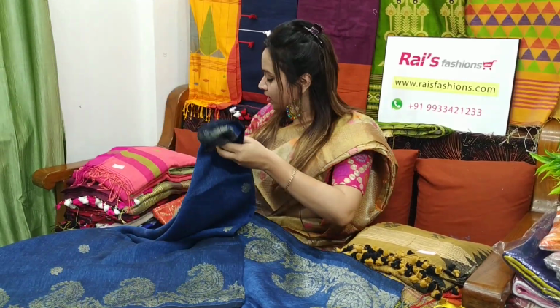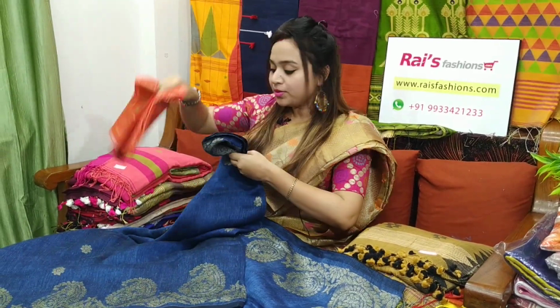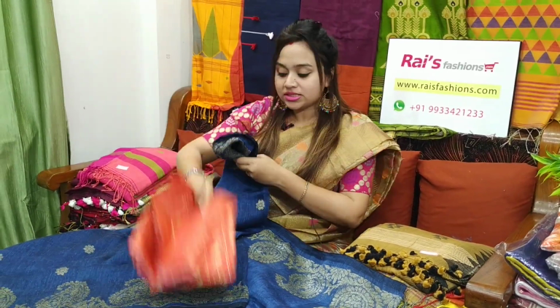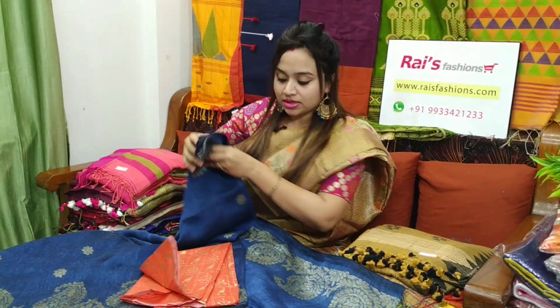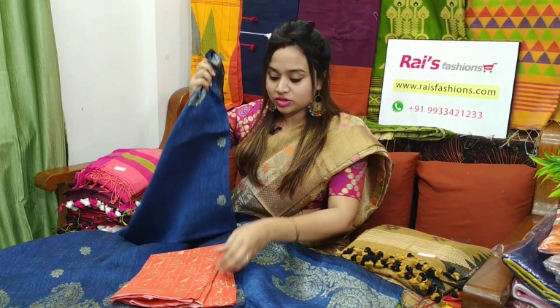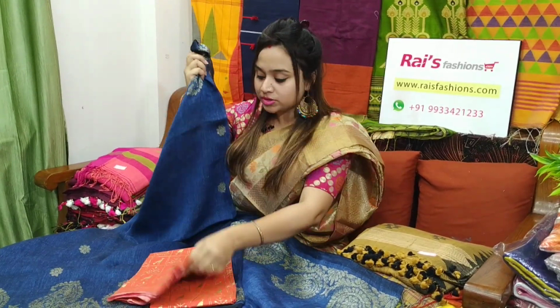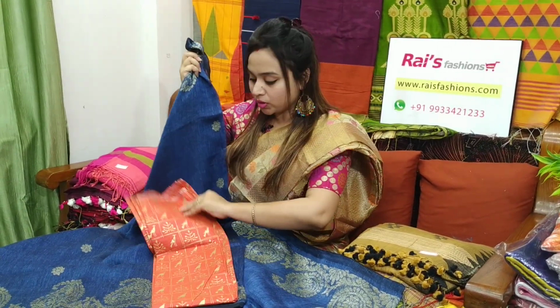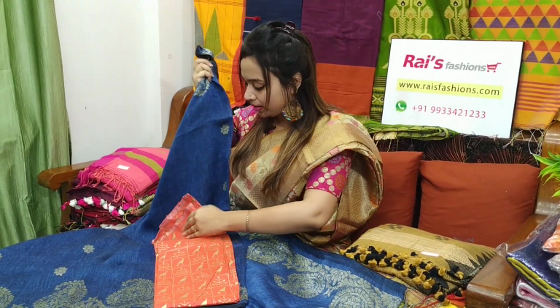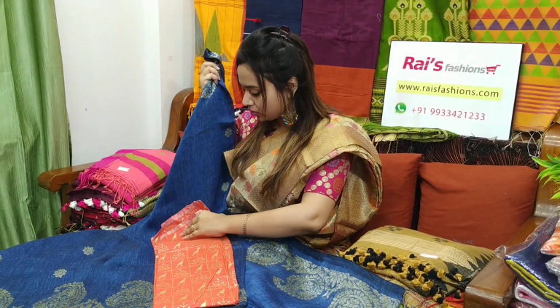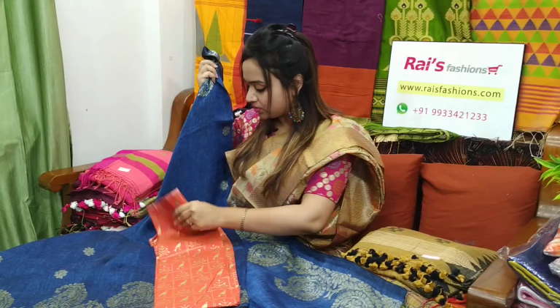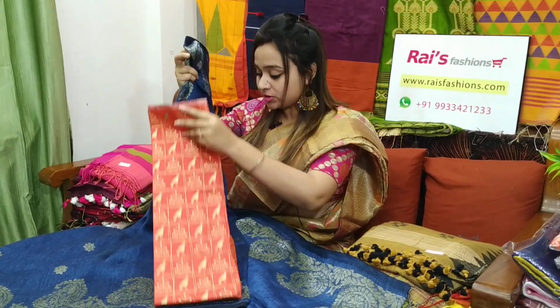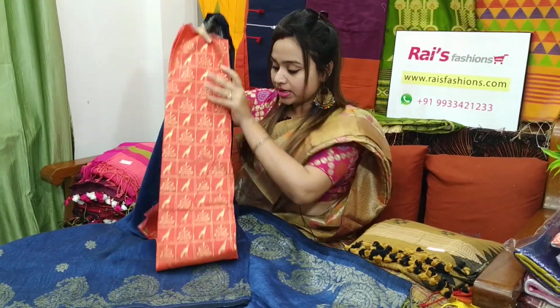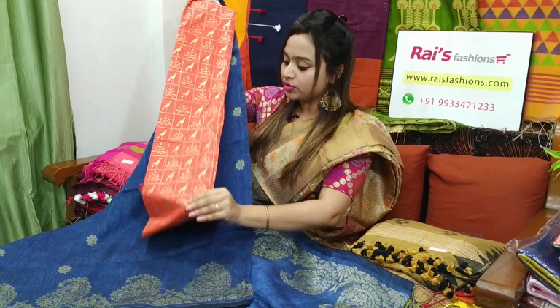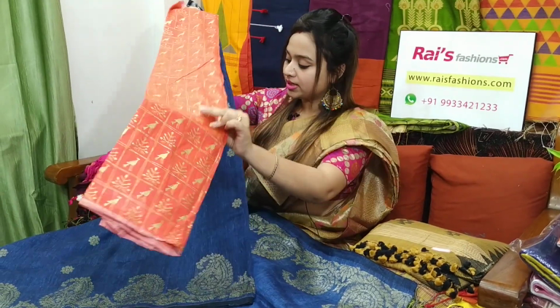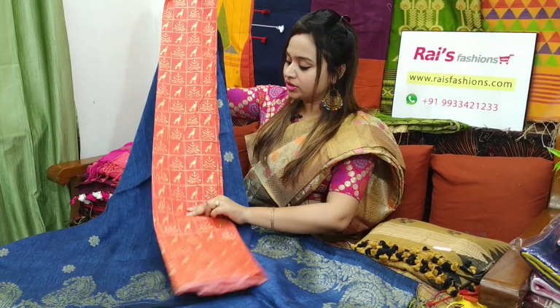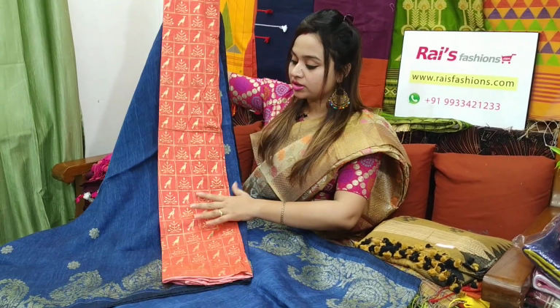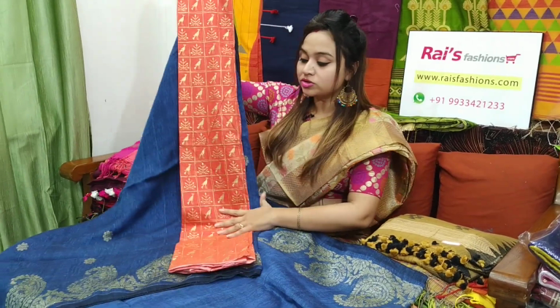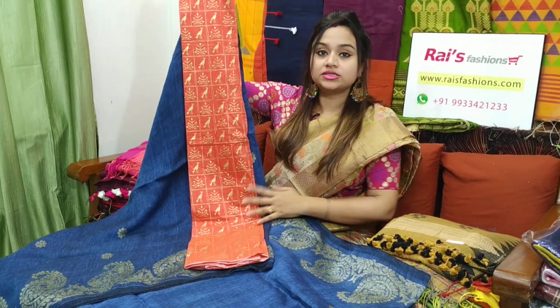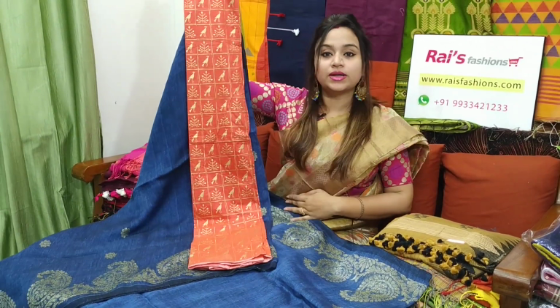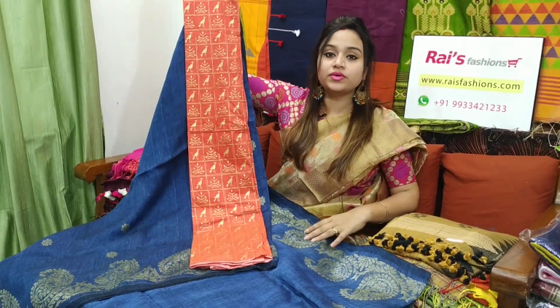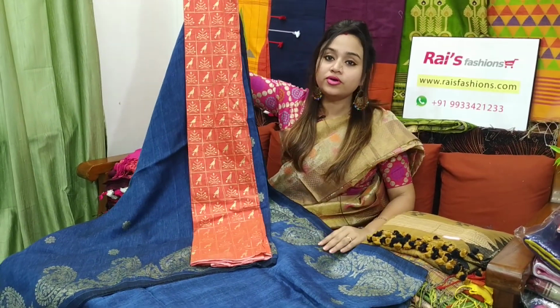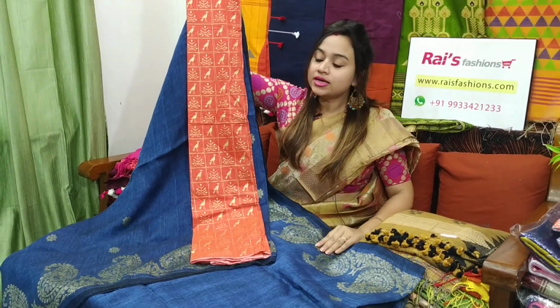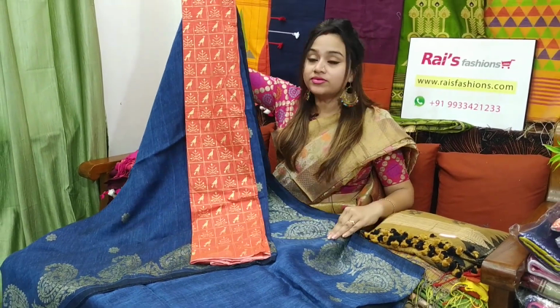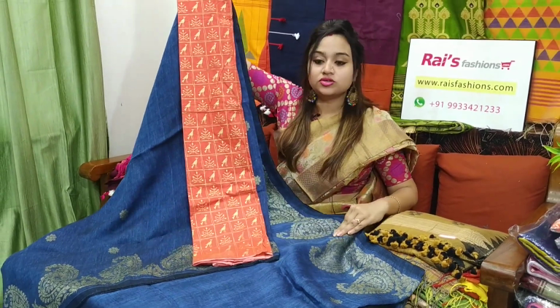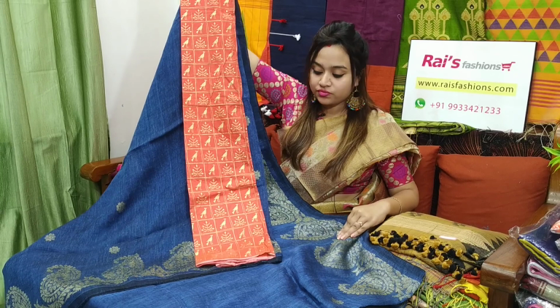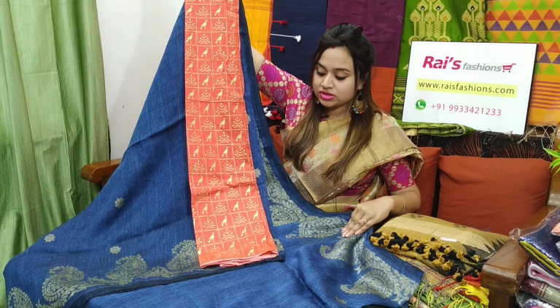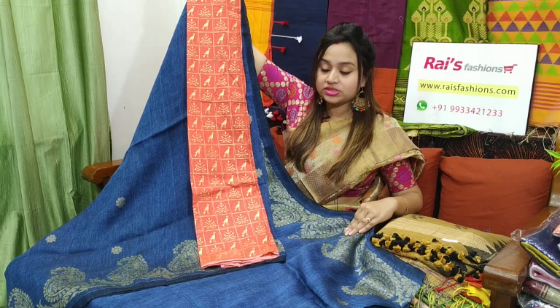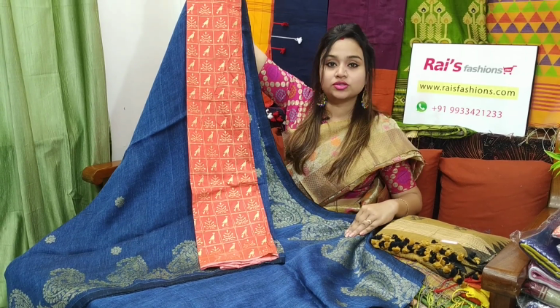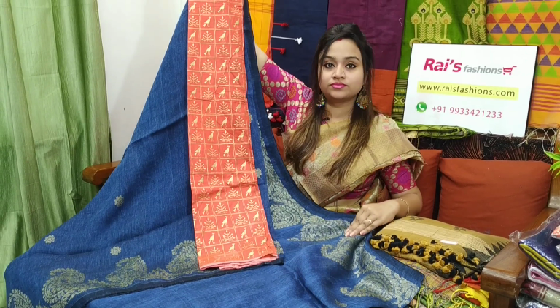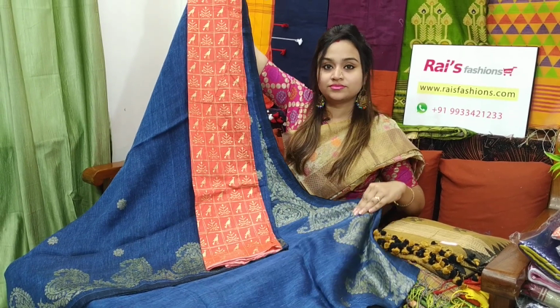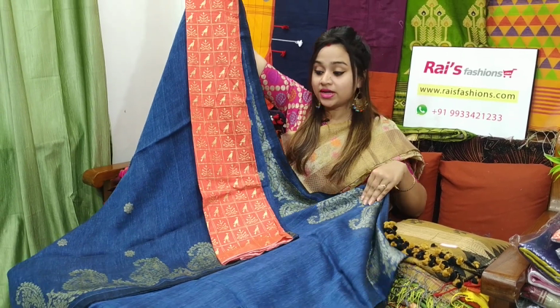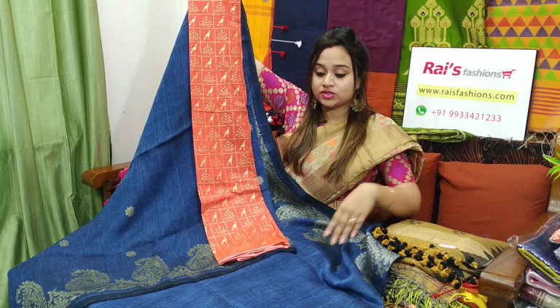I will suggest this soft cotton fabric contrast blouse piece, printed, with this sari. With this contrast blouse piece, this sari price will be ₹4,700.